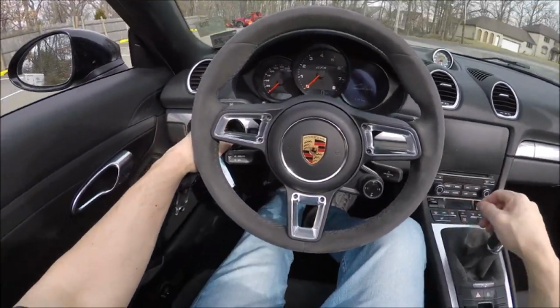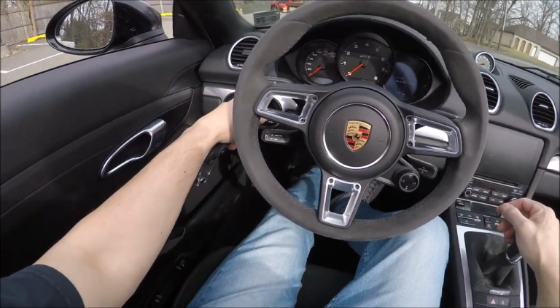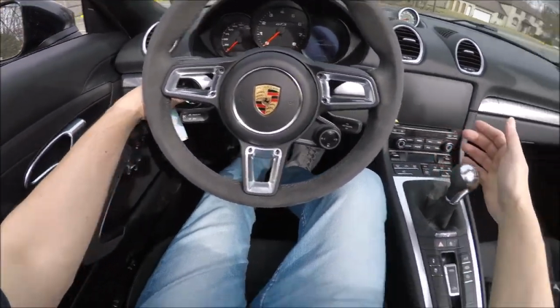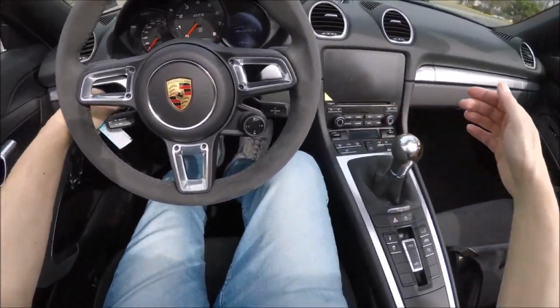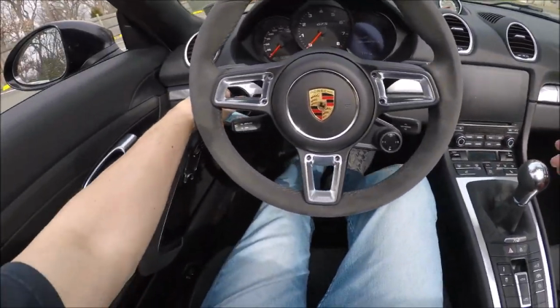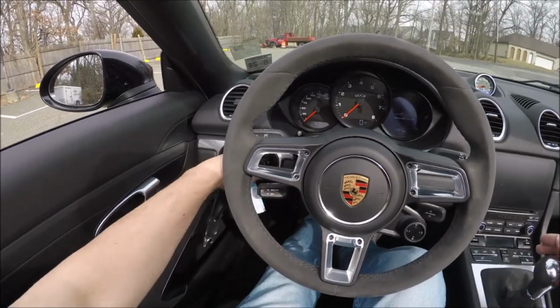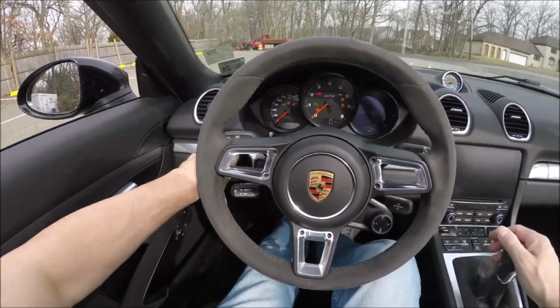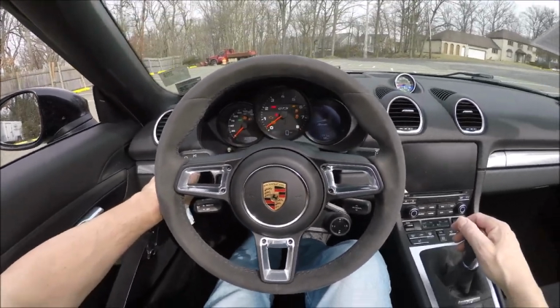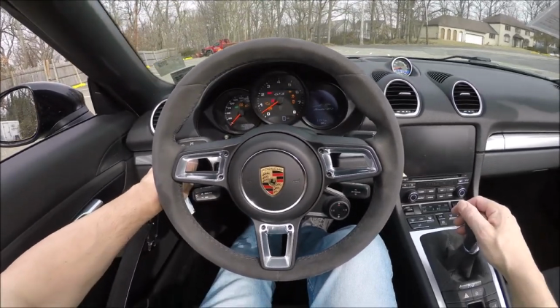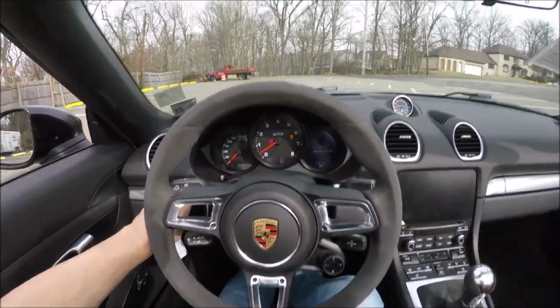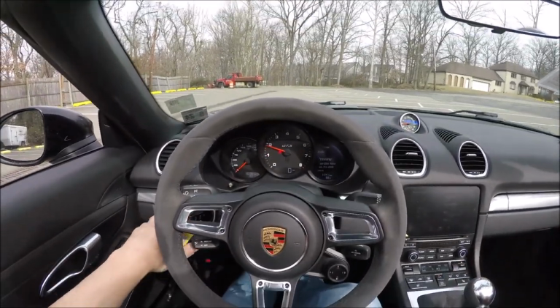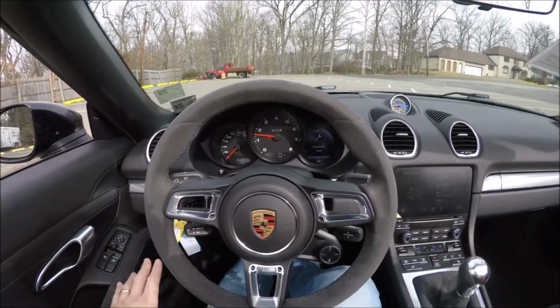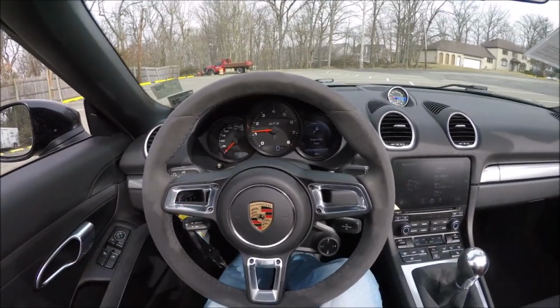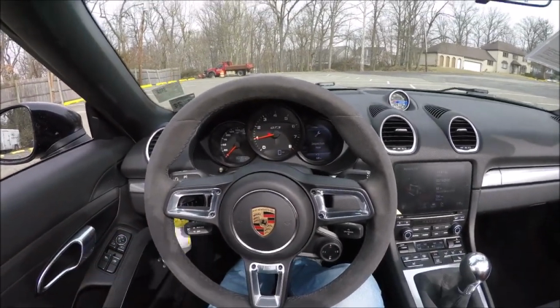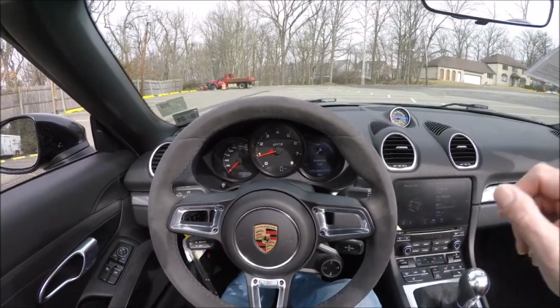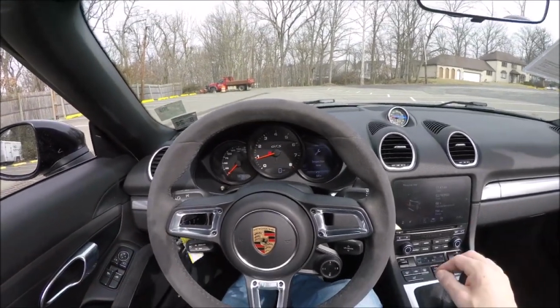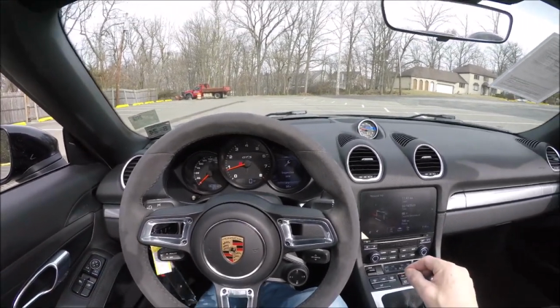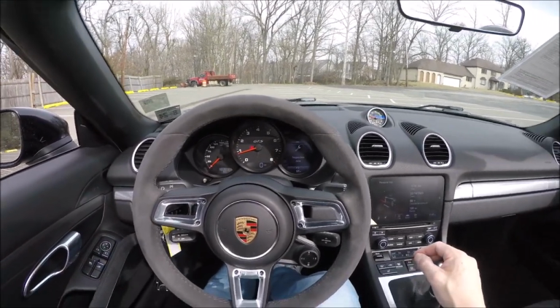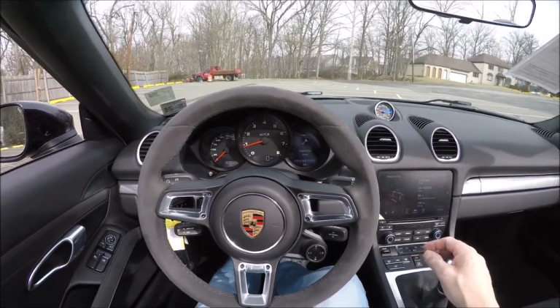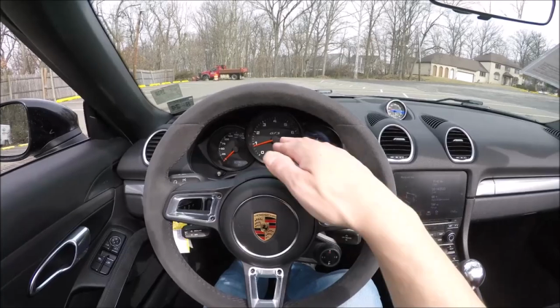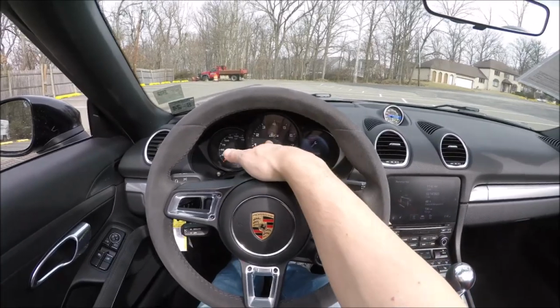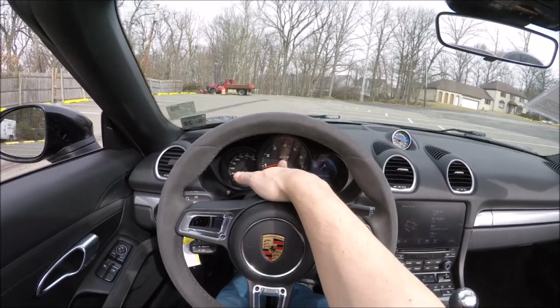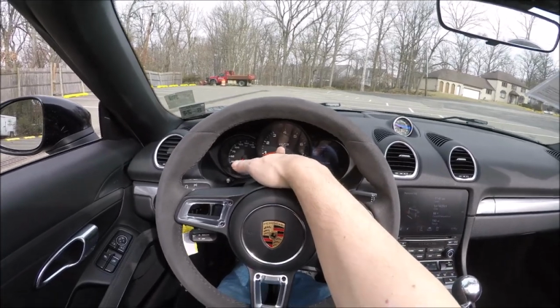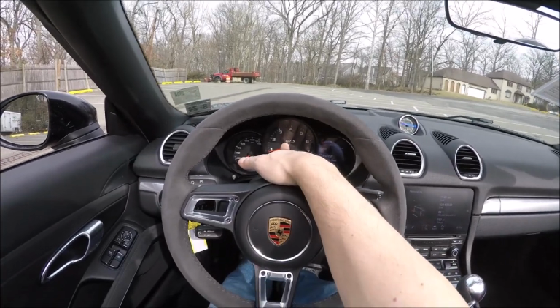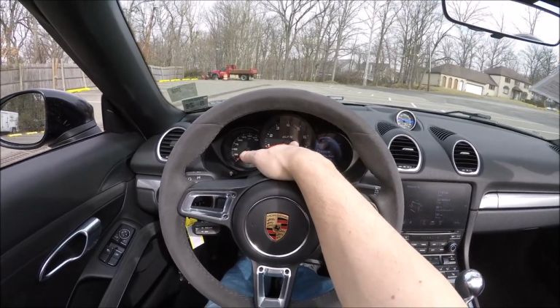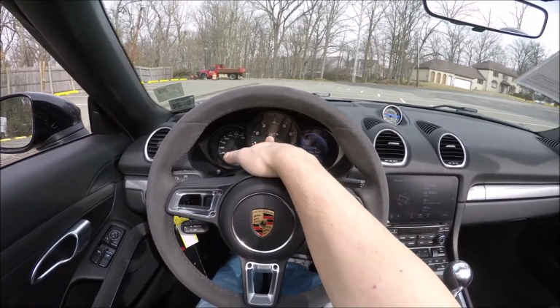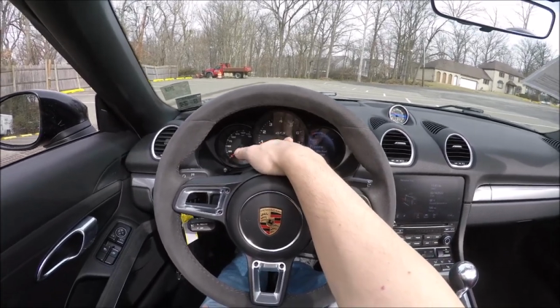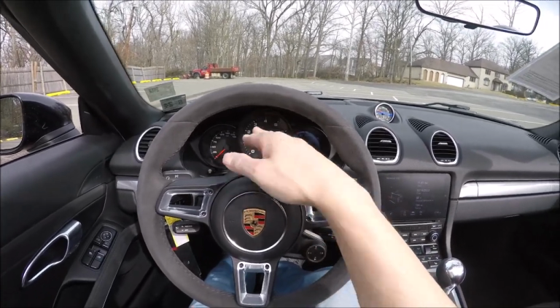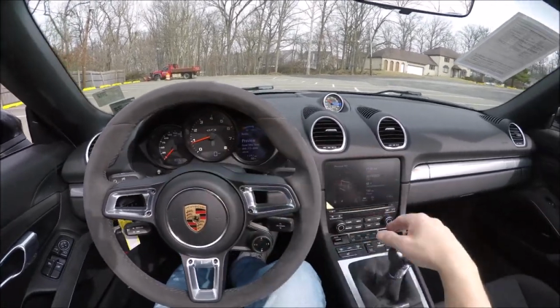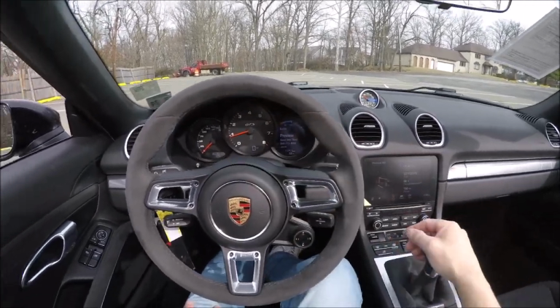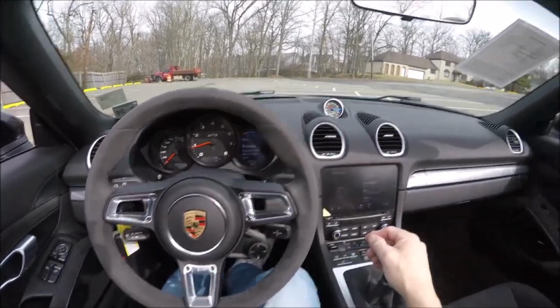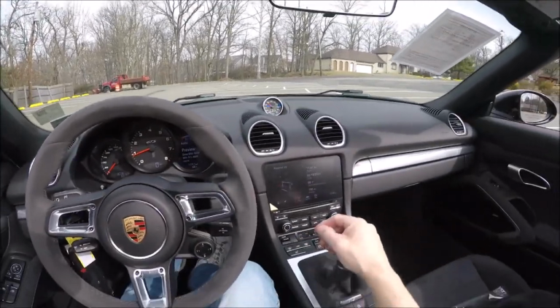It is a manual, so we've got to put the clutch in and turn the key. She just came to life. Another symbol you bought the GTS — you have GTS right there on the dash.